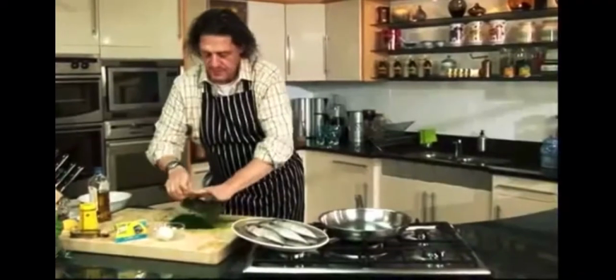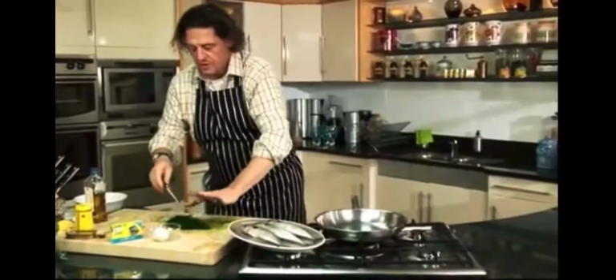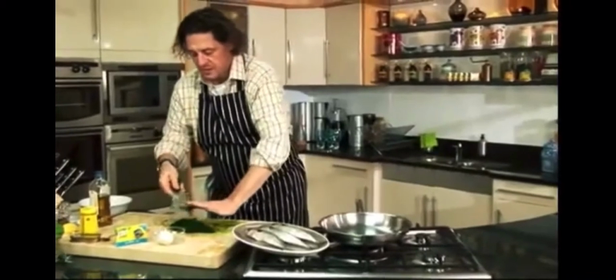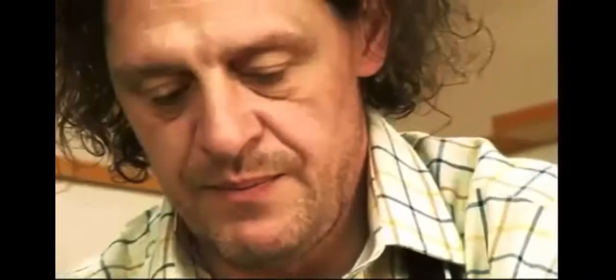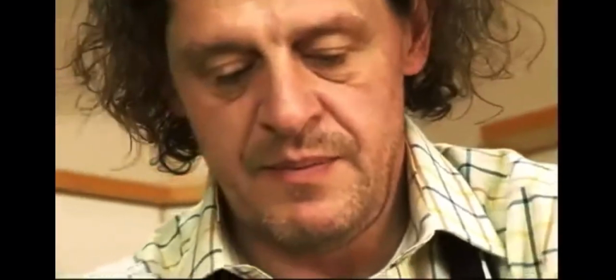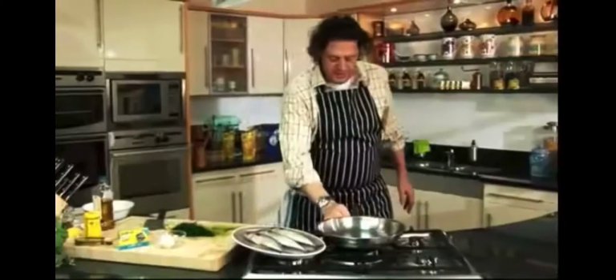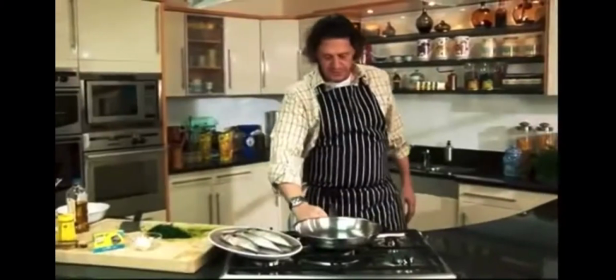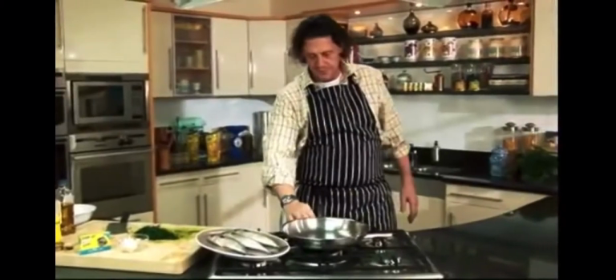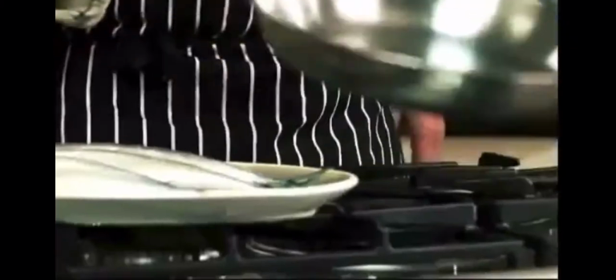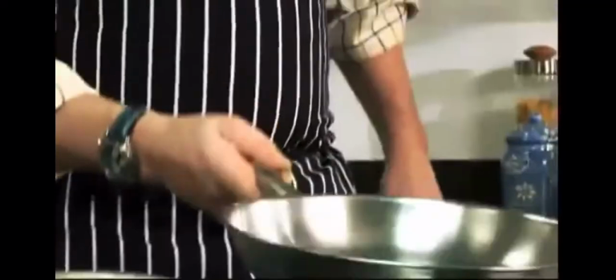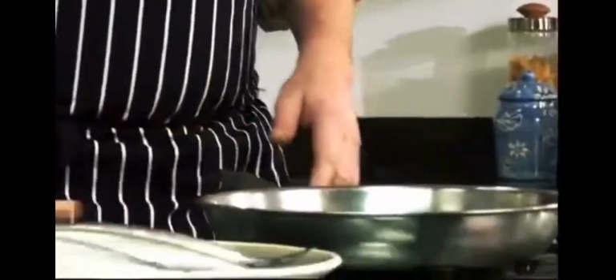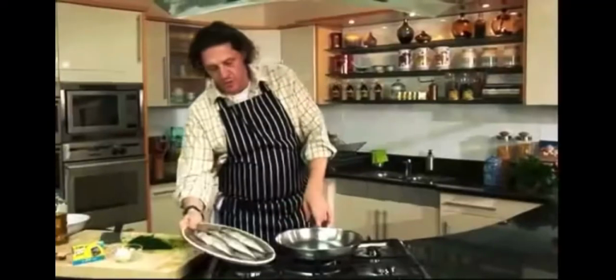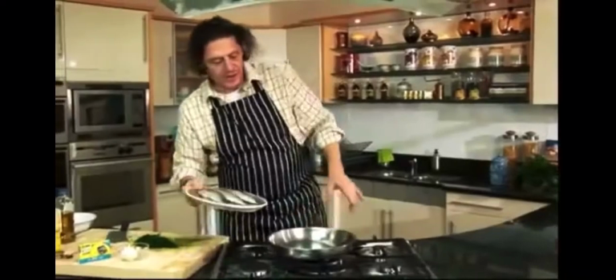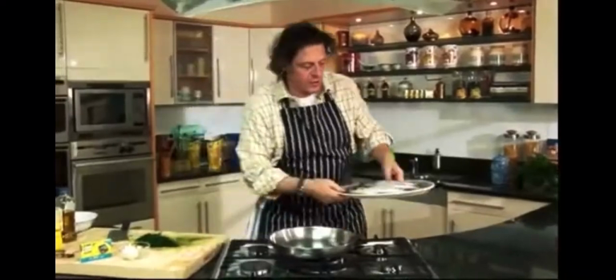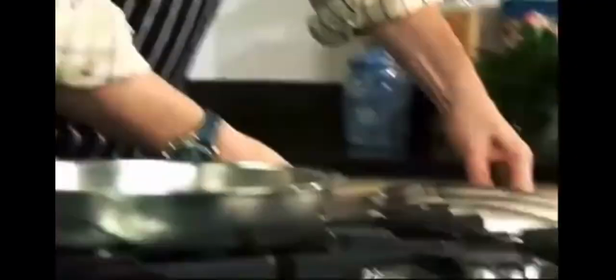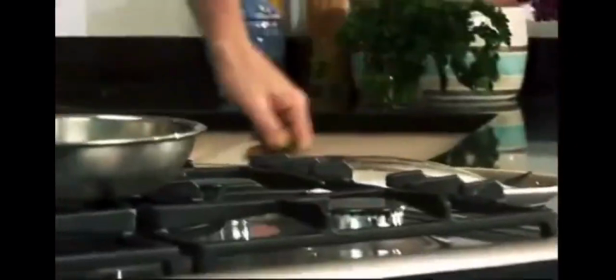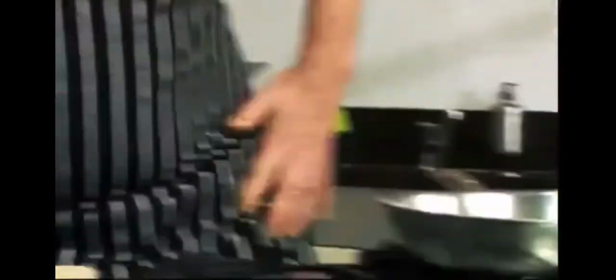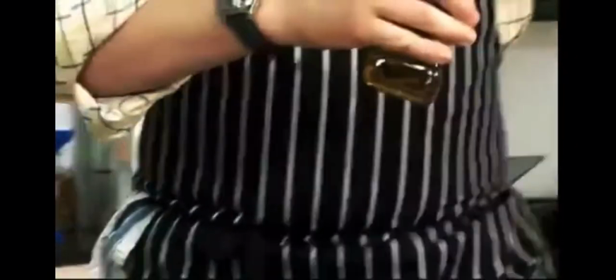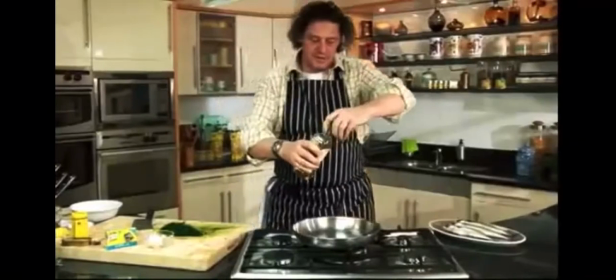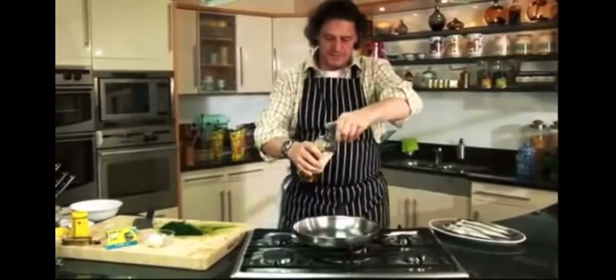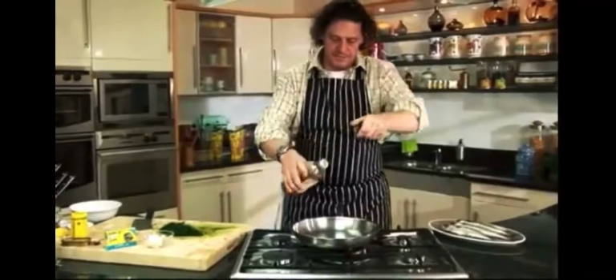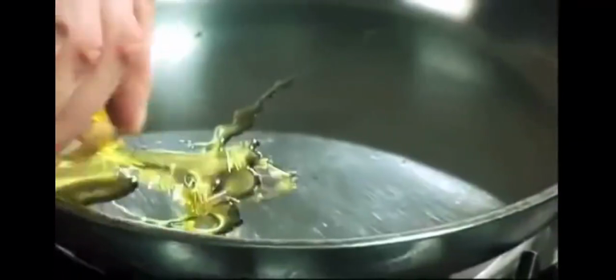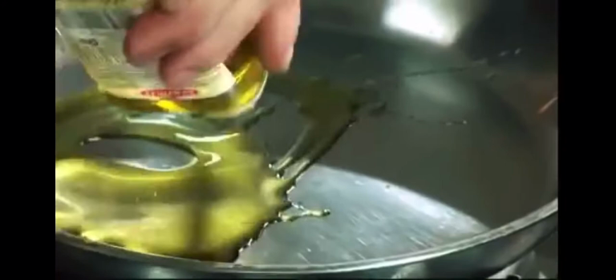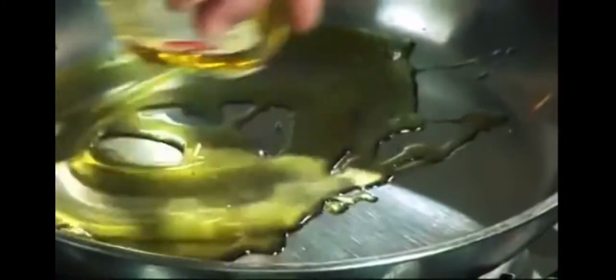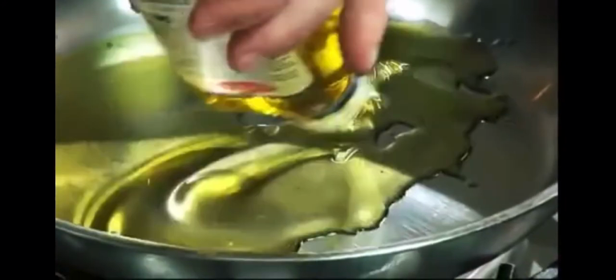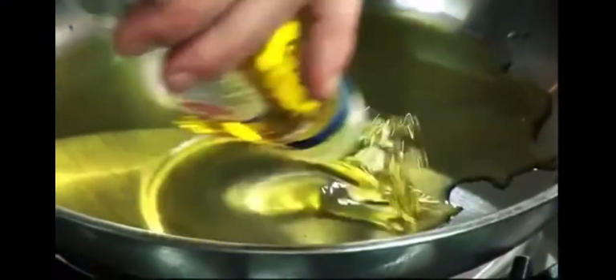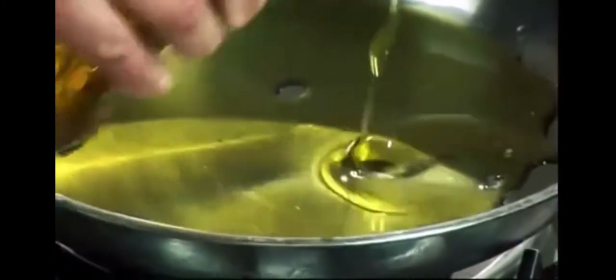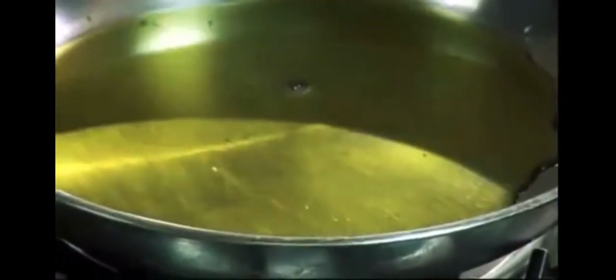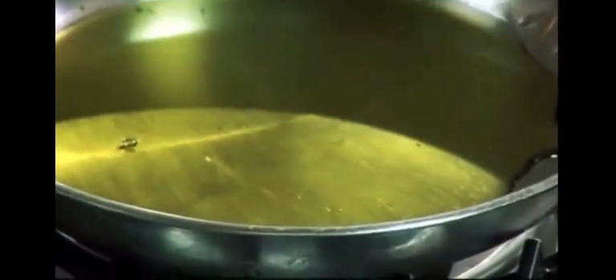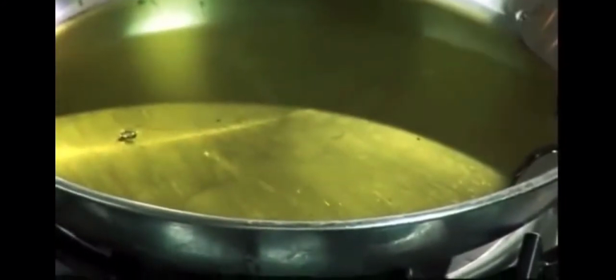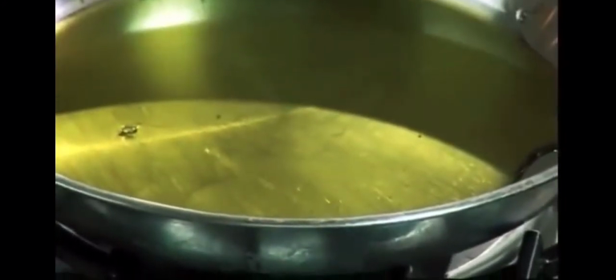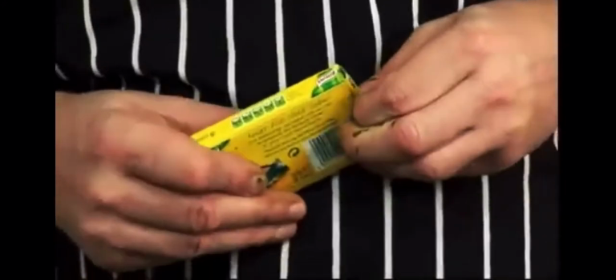So what I'll do now is put the pan on. We all know how I like to do two jobs at once — multi-task. Just a nice splash of olive oil to make a quick paste.